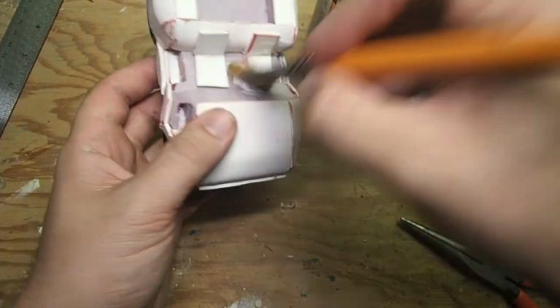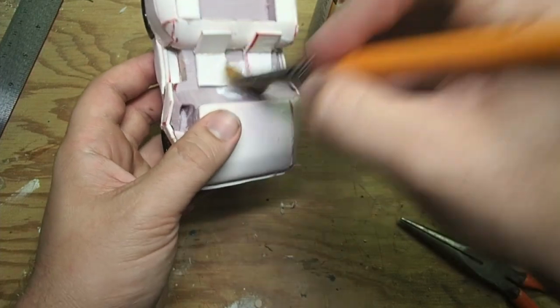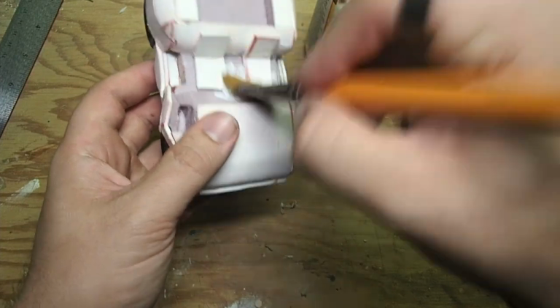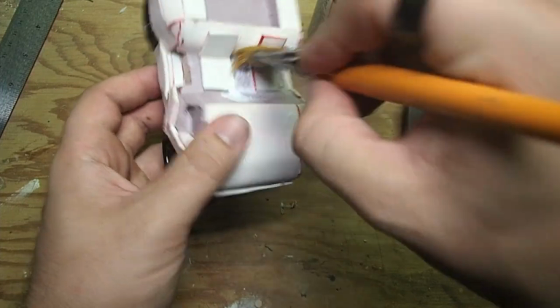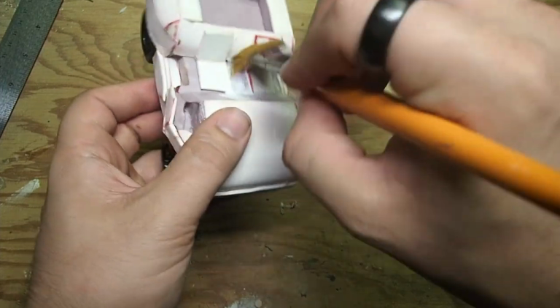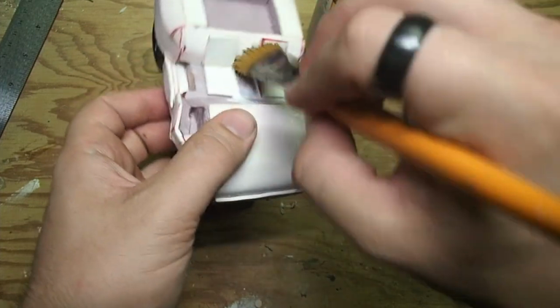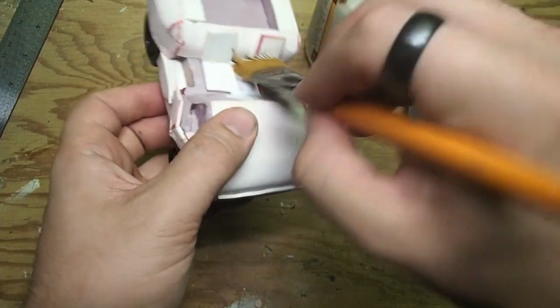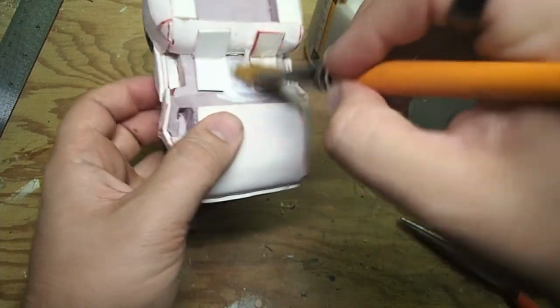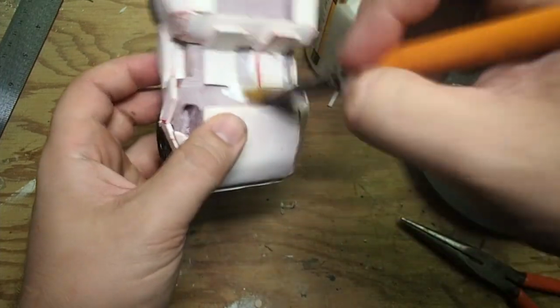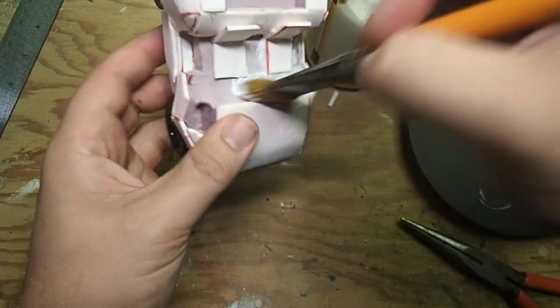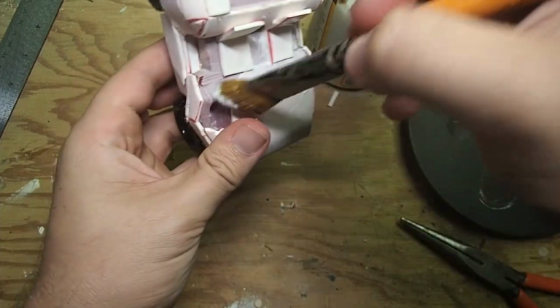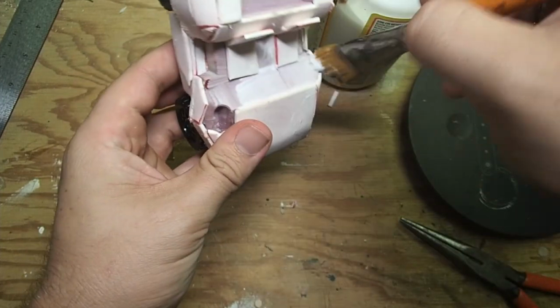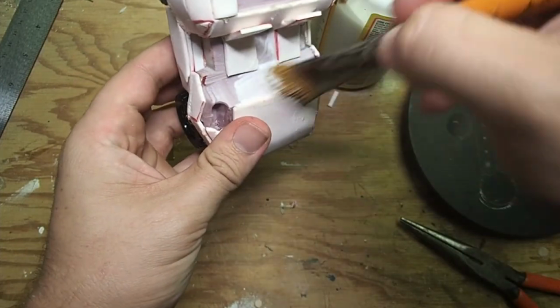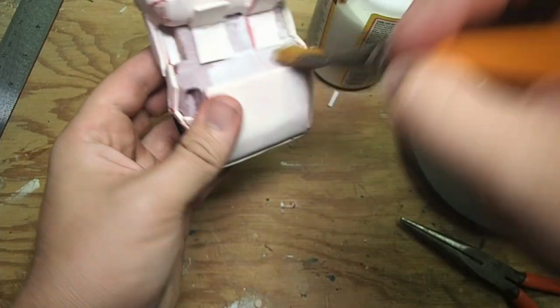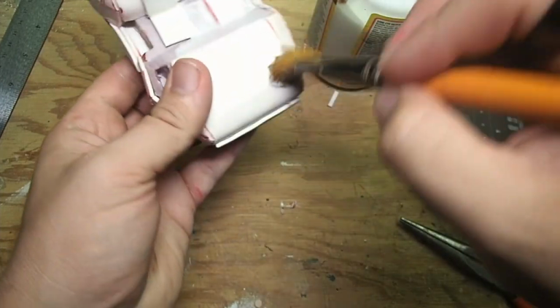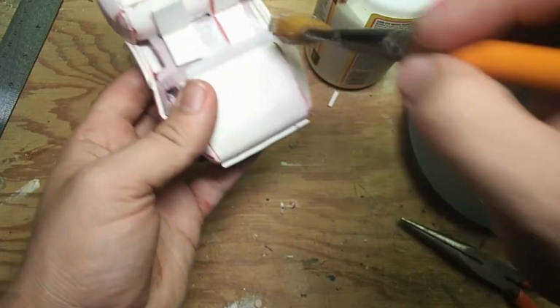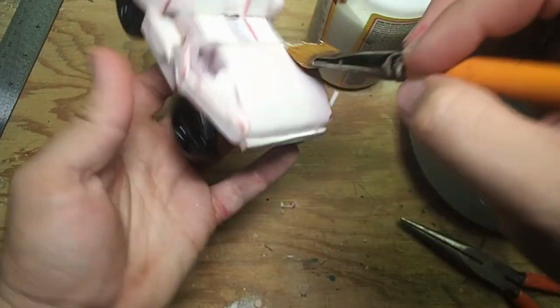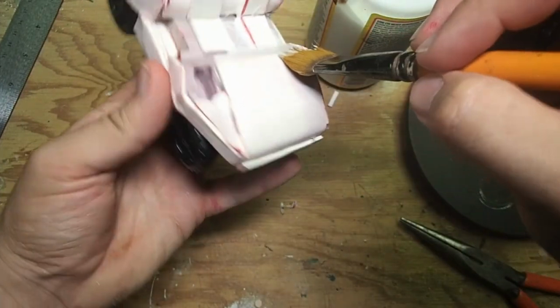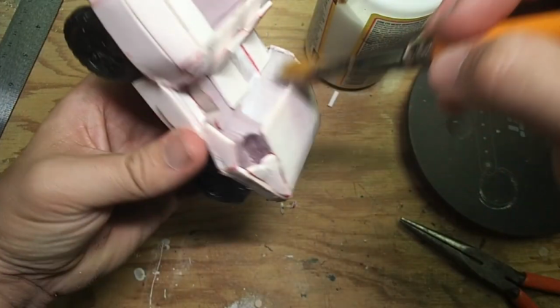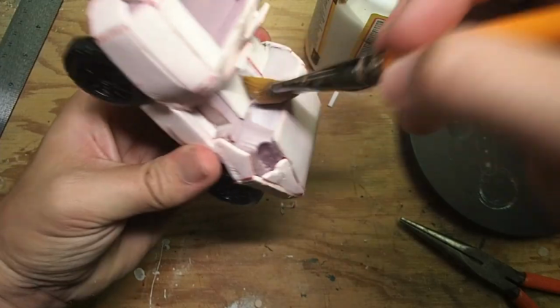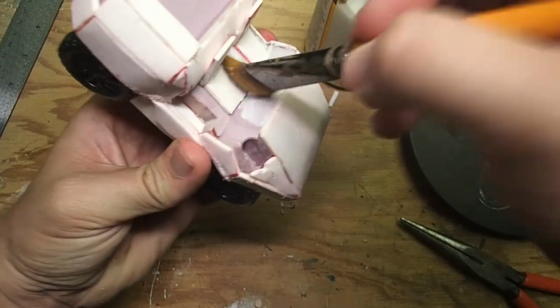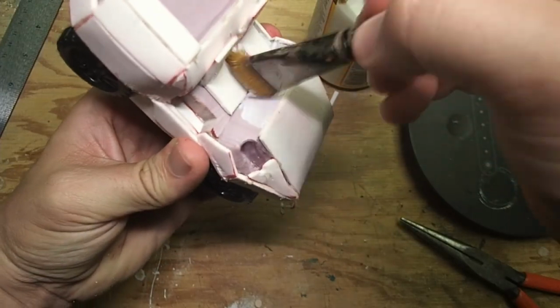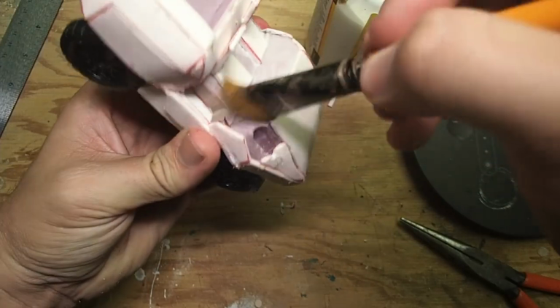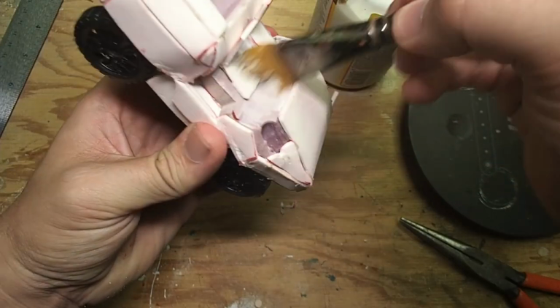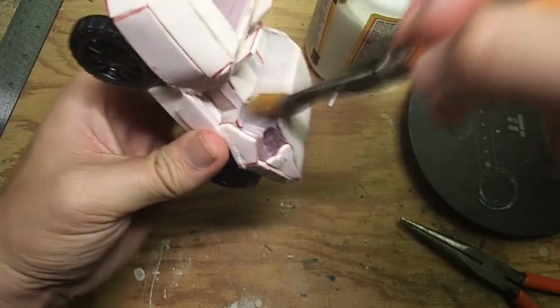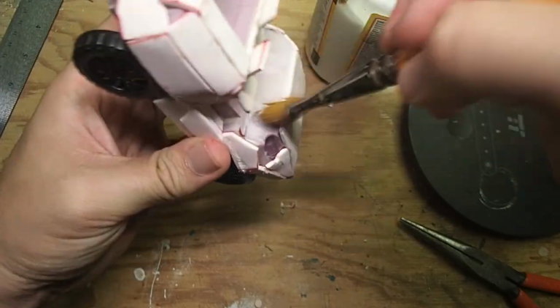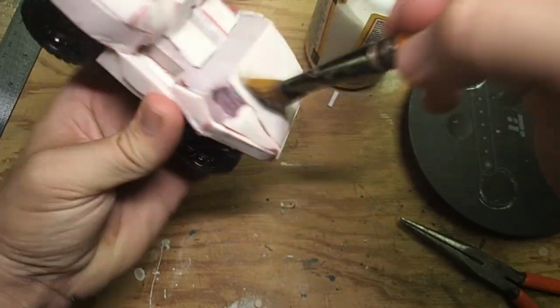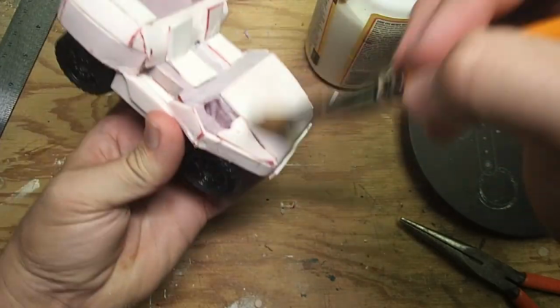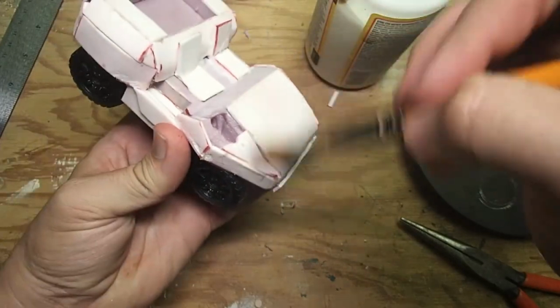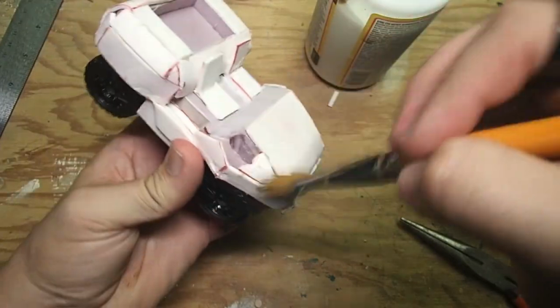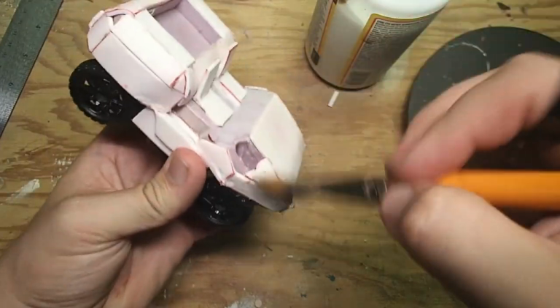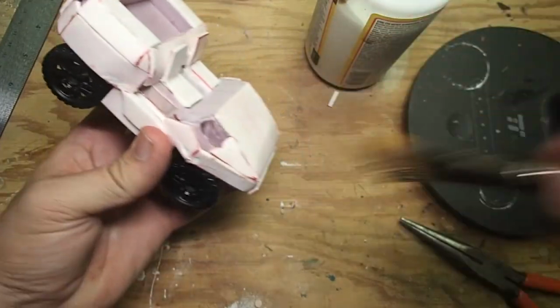You might have noticed that conspicuous hole in the model. I actively chose to leave that as some battle damage, but if you don't like that, you can make sure that you do cleaner cuts than I do.